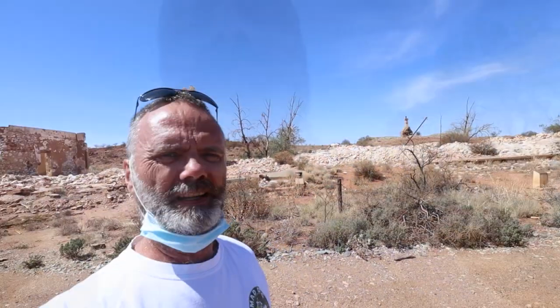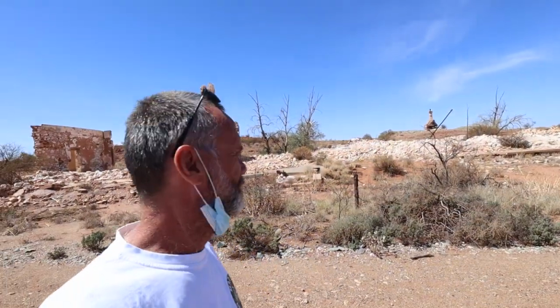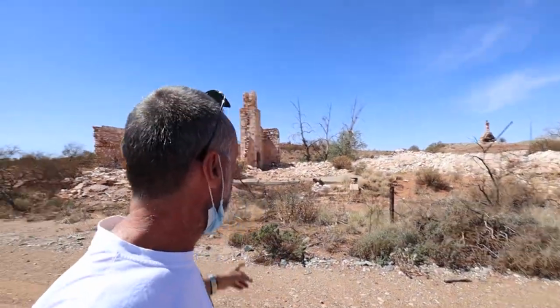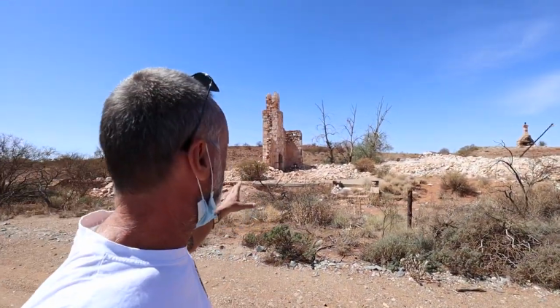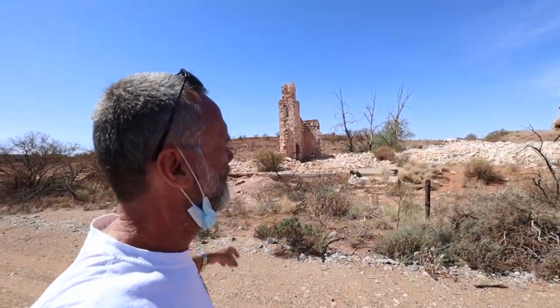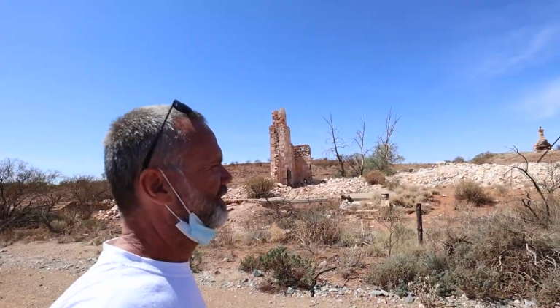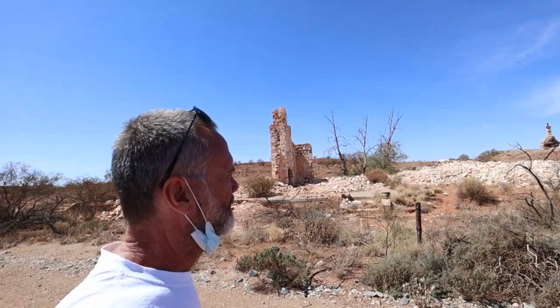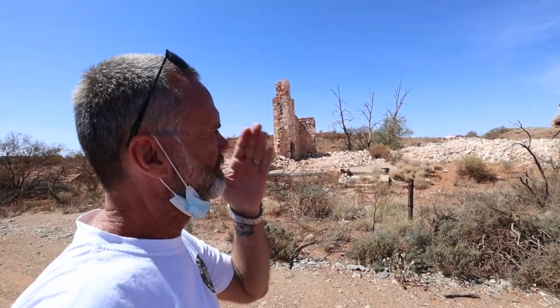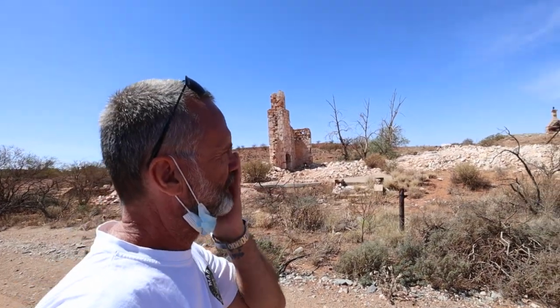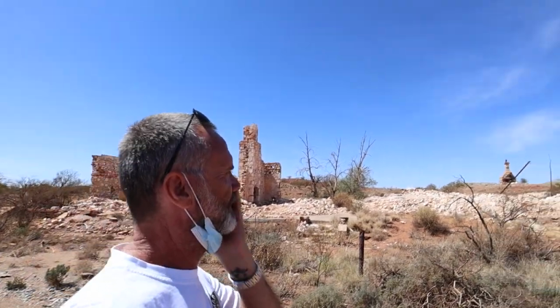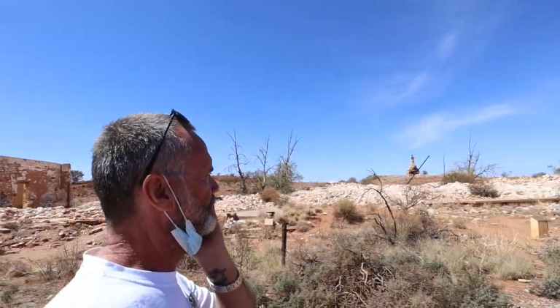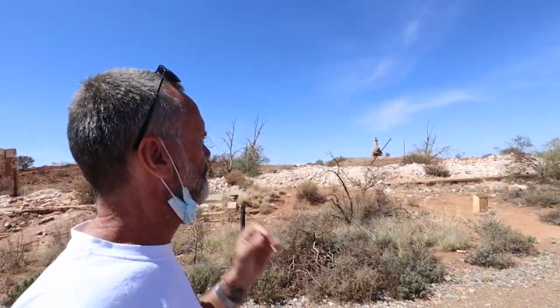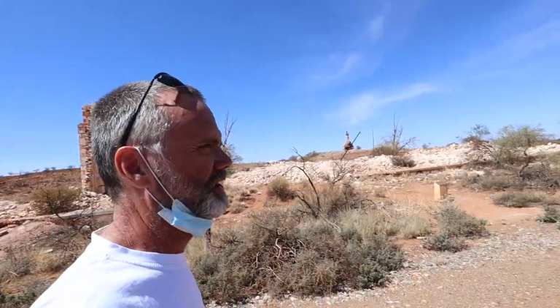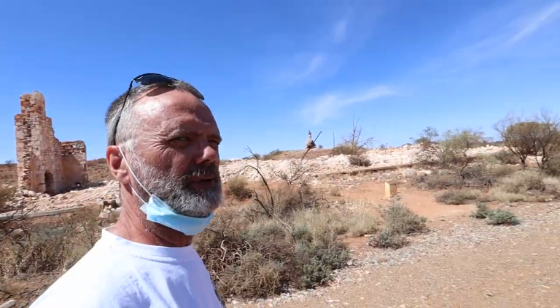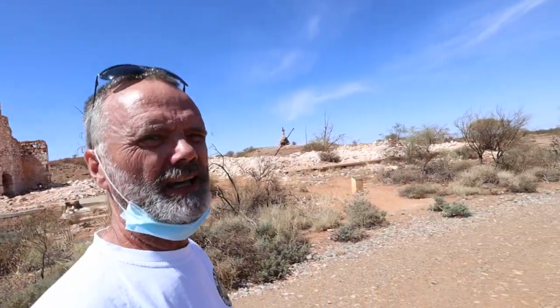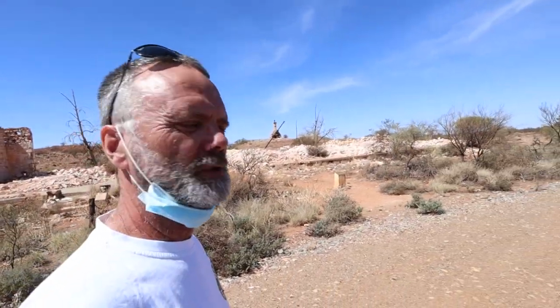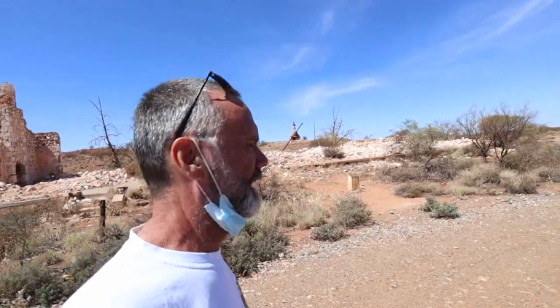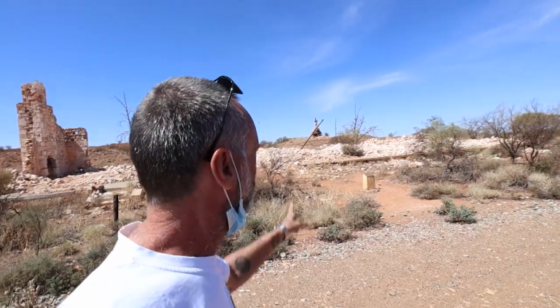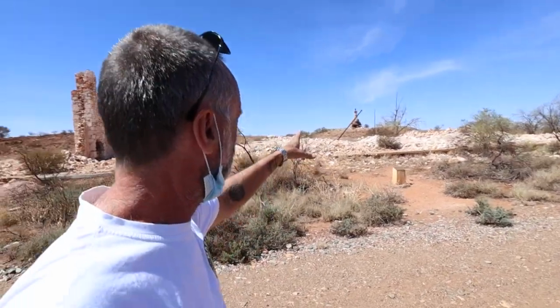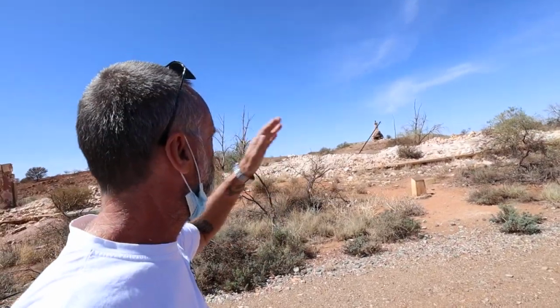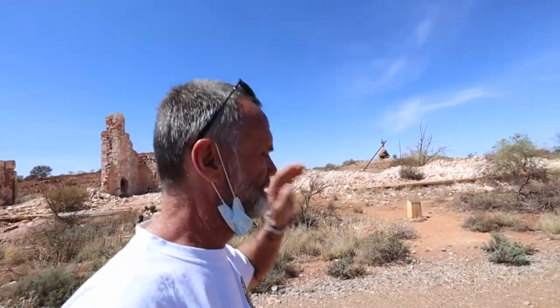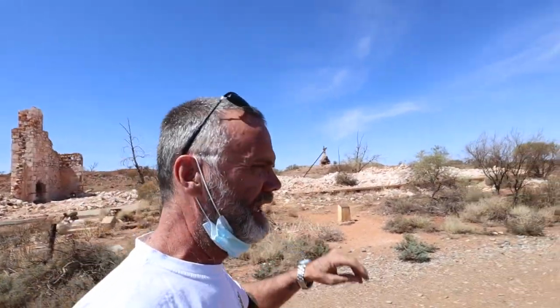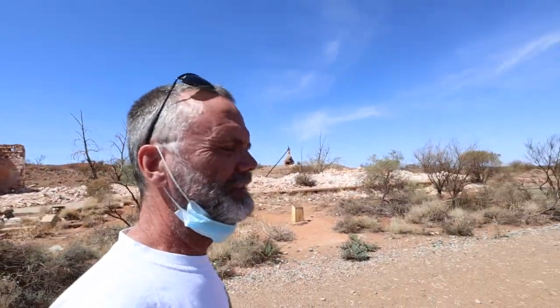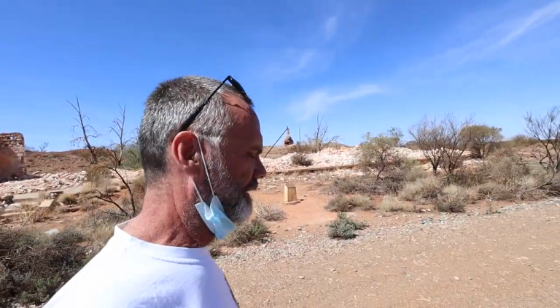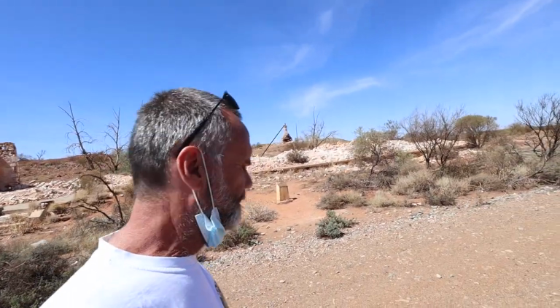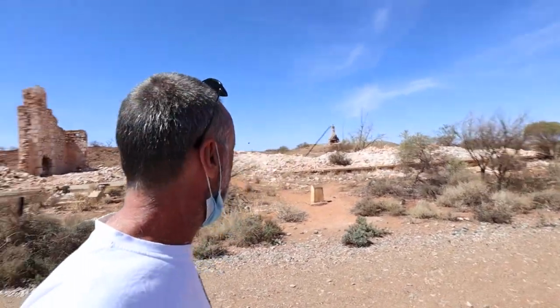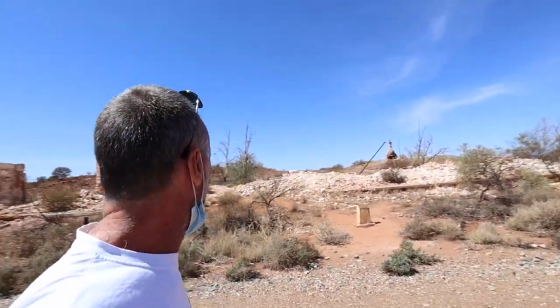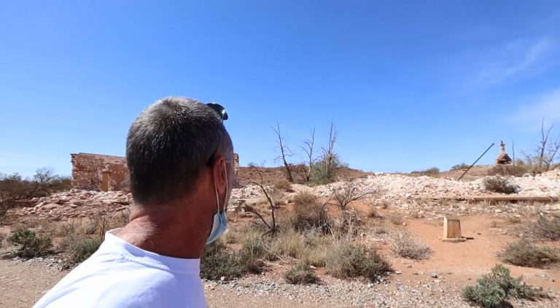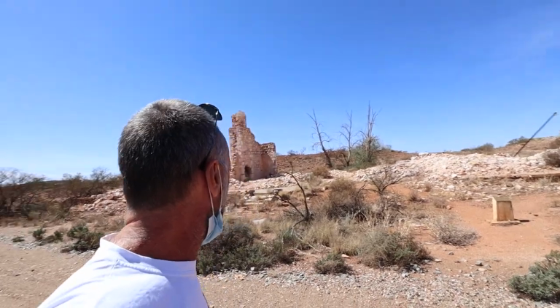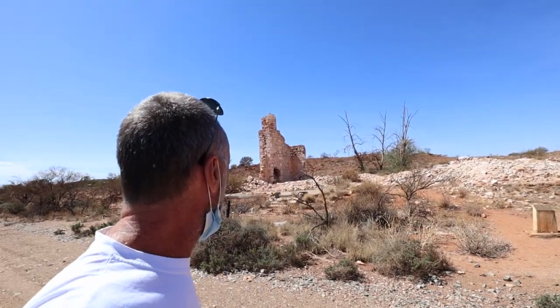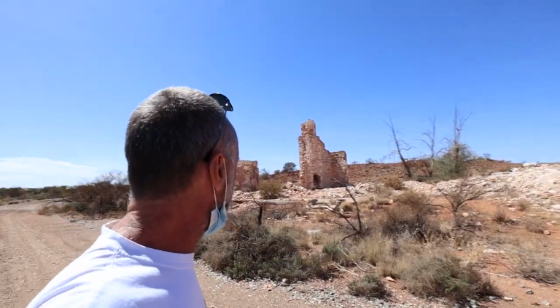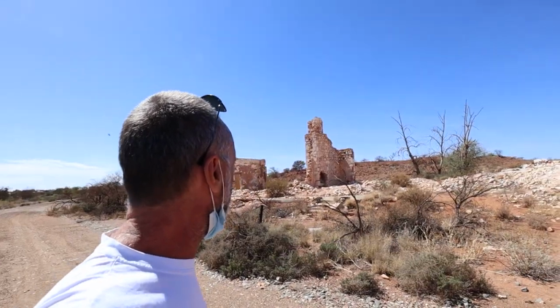And this old ruin, guys — this is the old hospital. The original hospital in 1892 was just an old tin humpy up north of town, but they built this stone building in 1895. And this little ruin is all that's left of it.